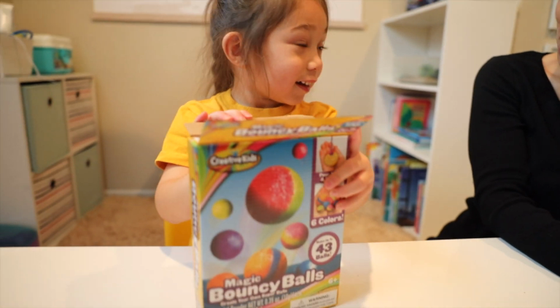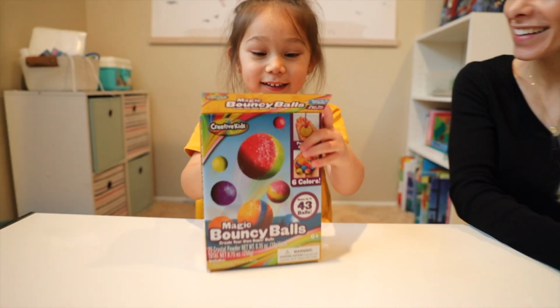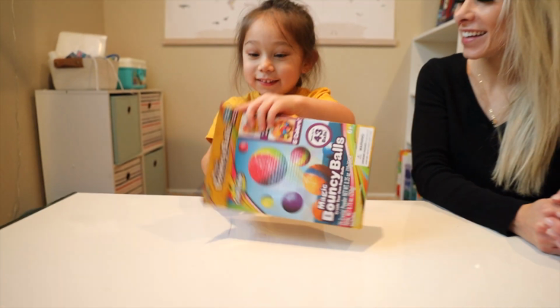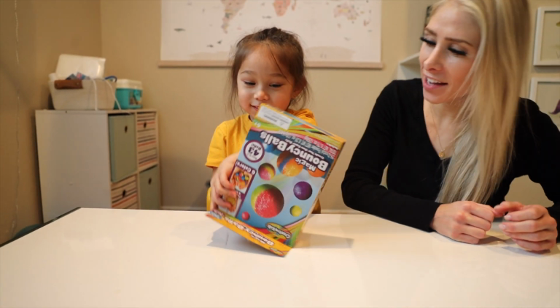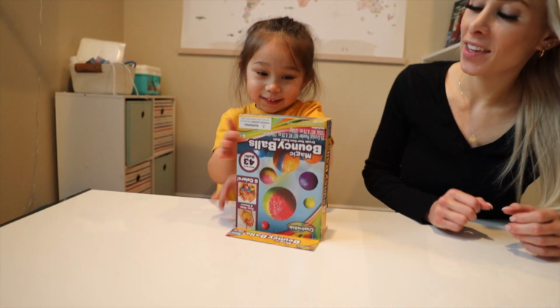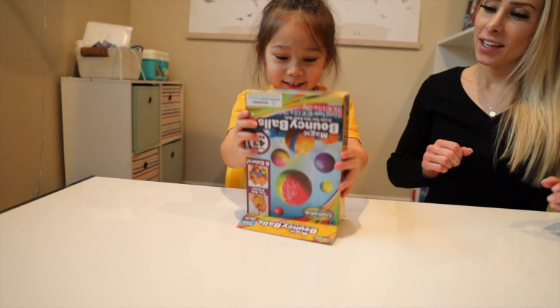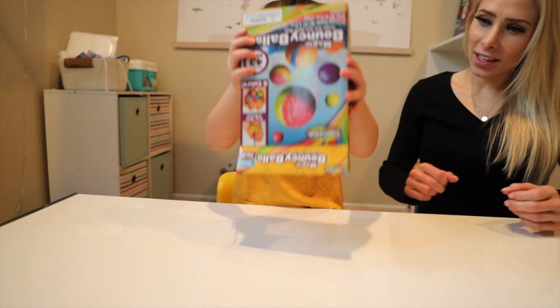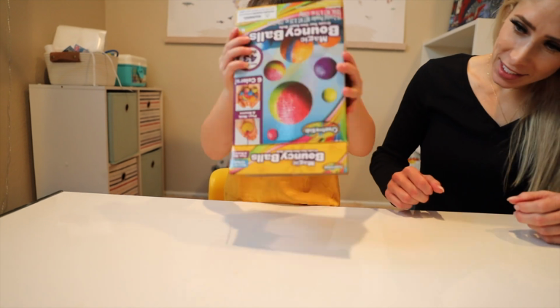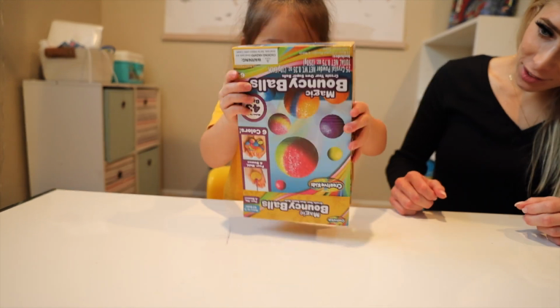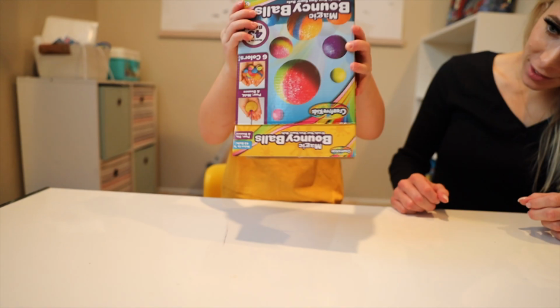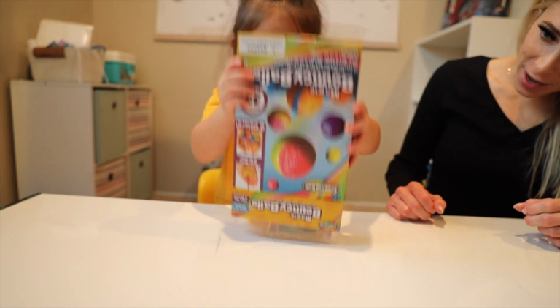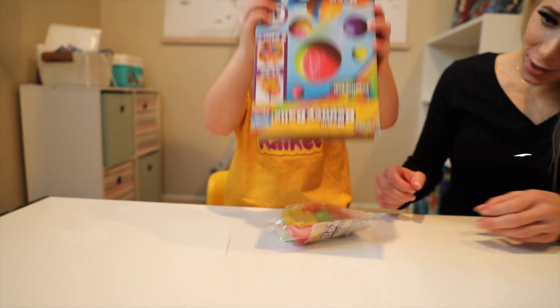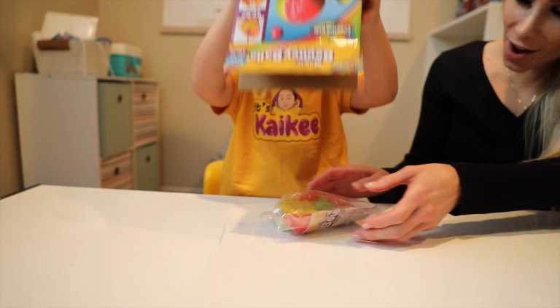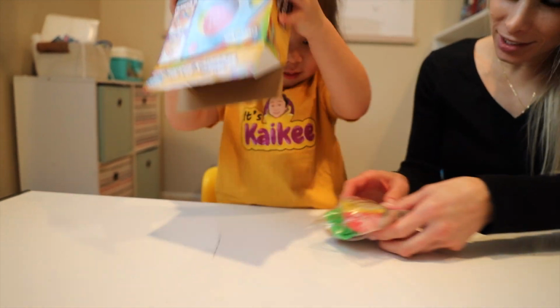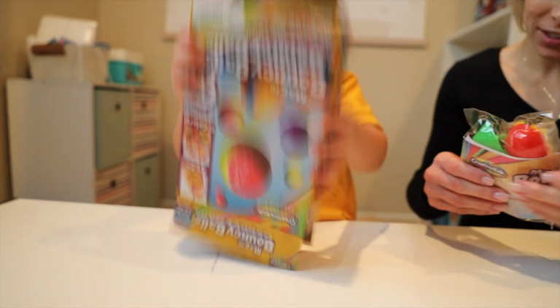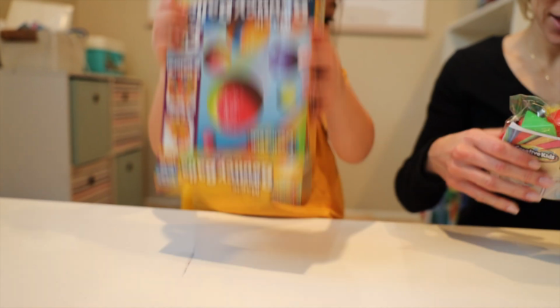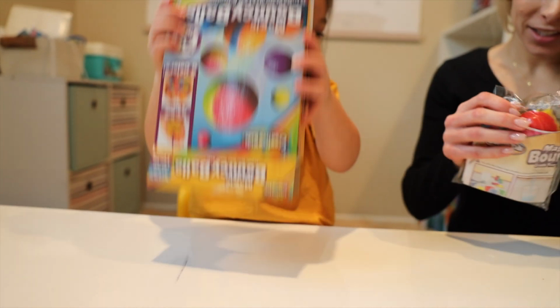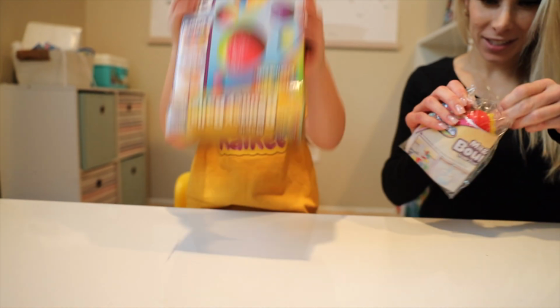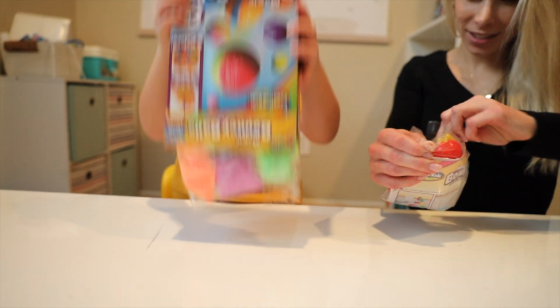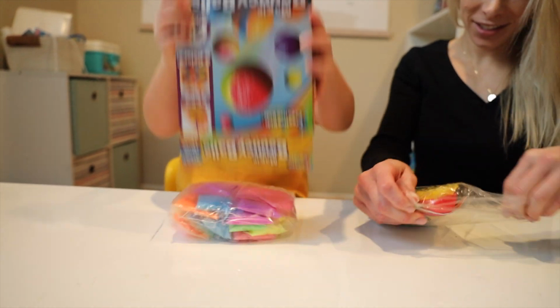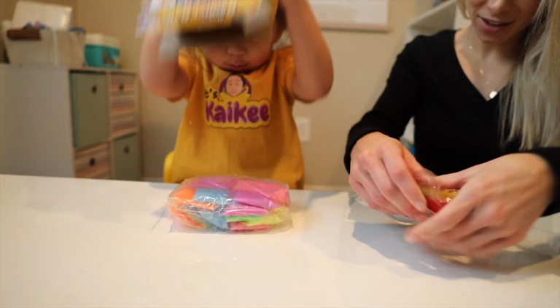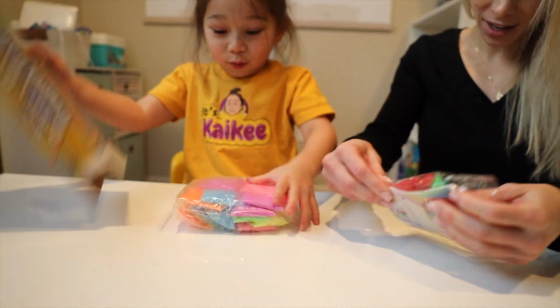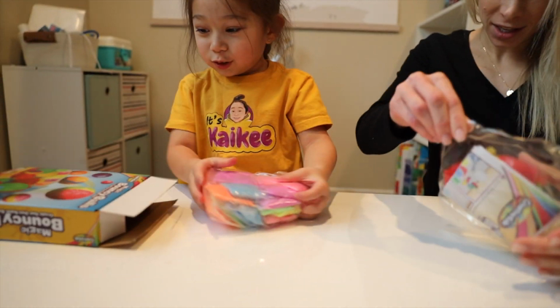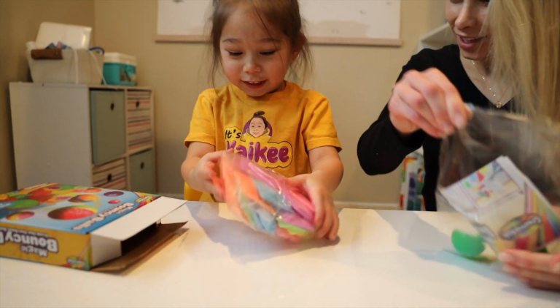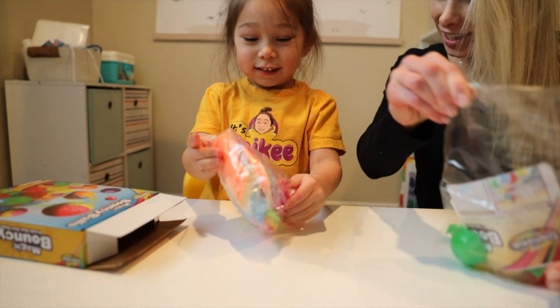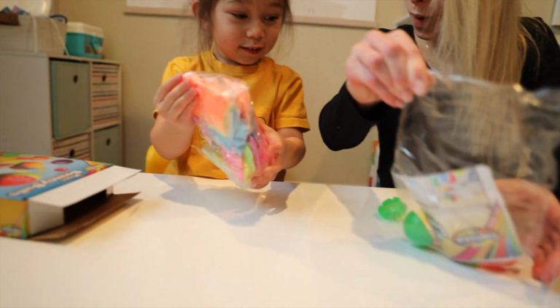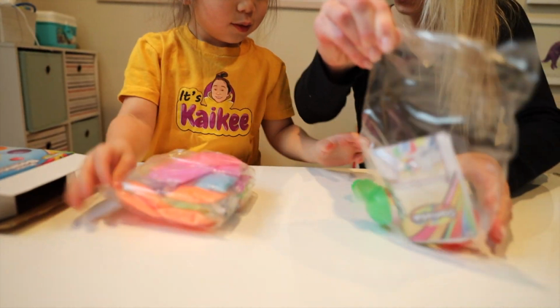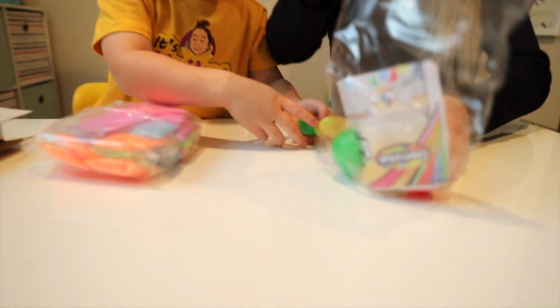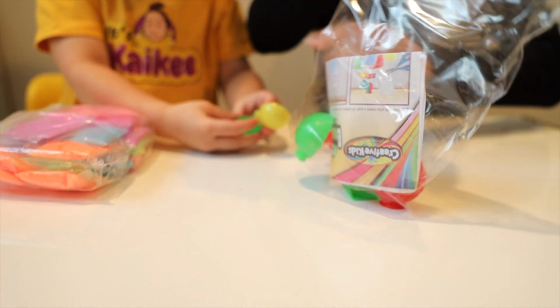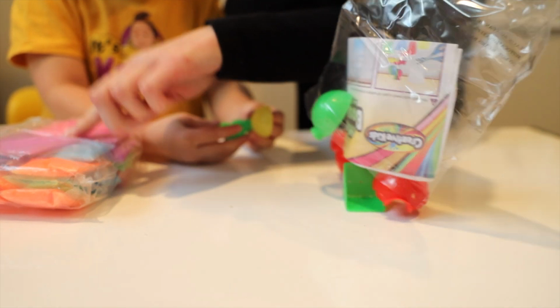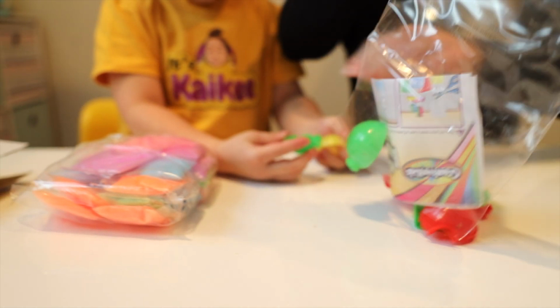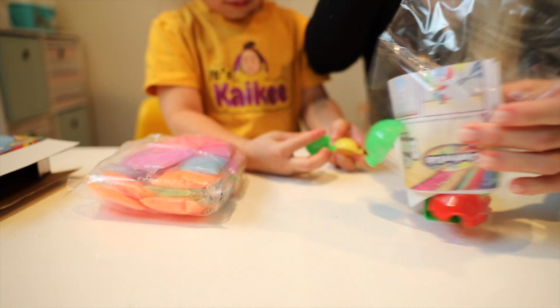Should we open it? Okay, let's see — oh, come out, come out! Wow, those are all the colors for the bouncy balls.